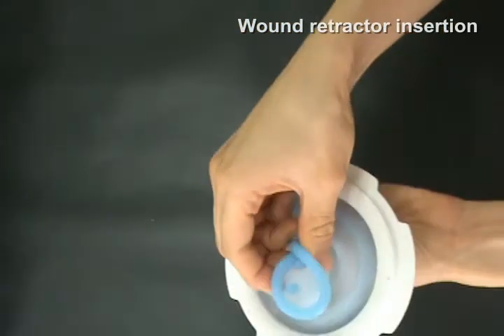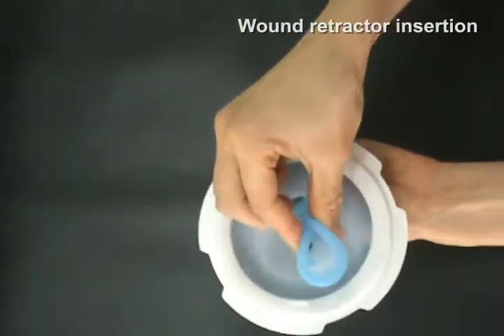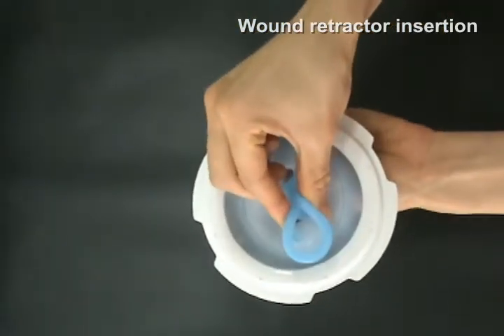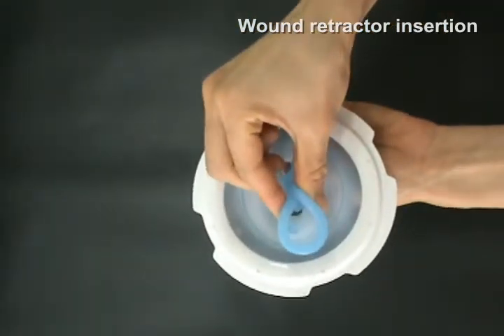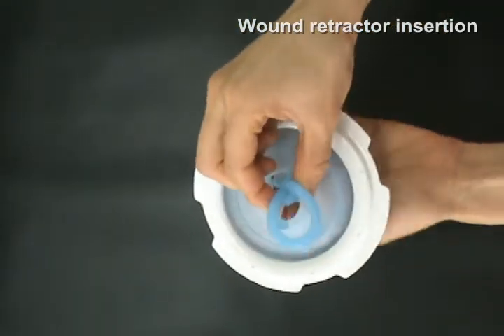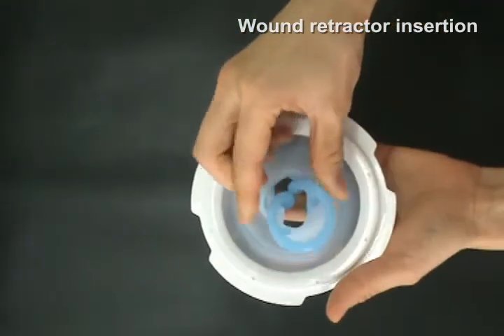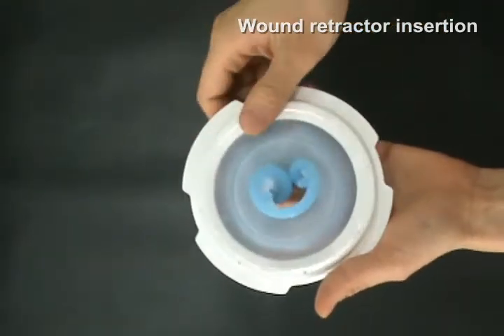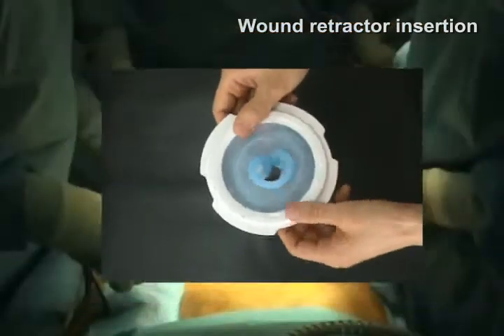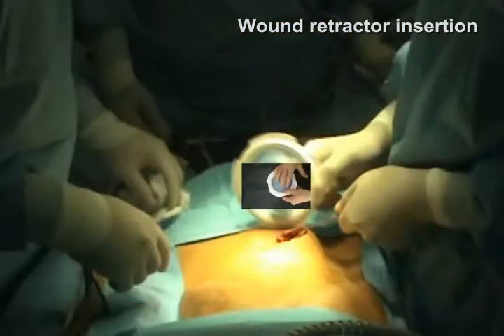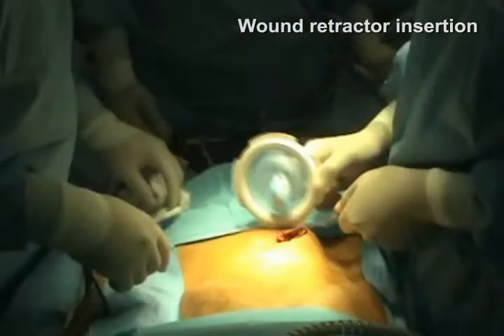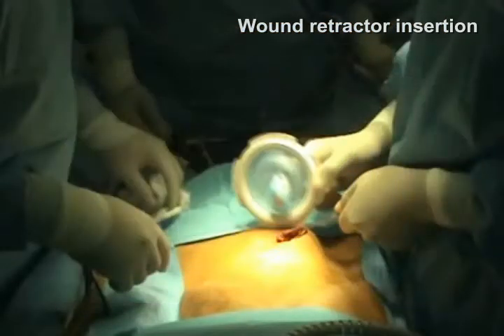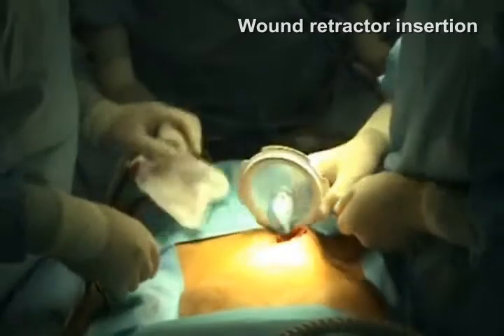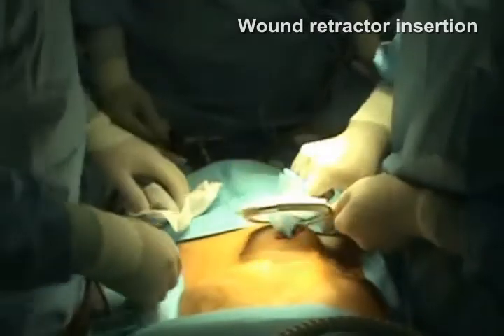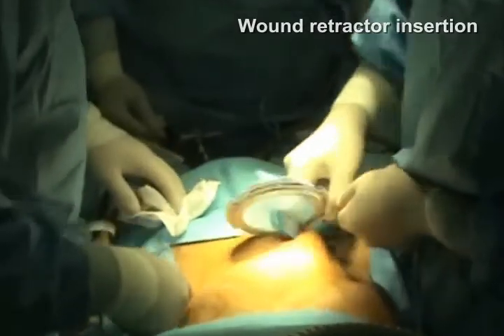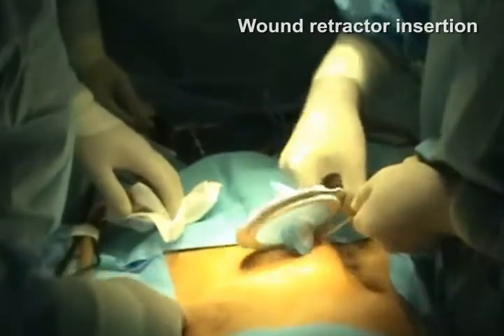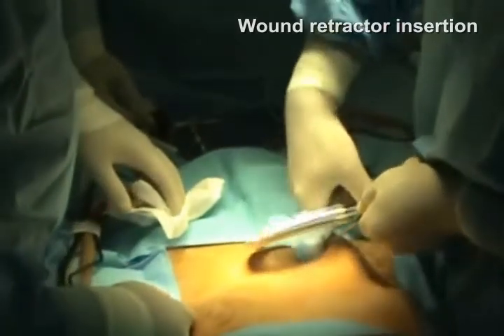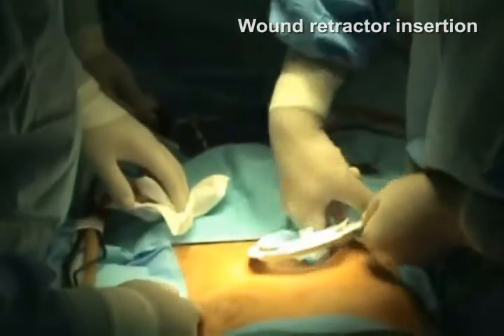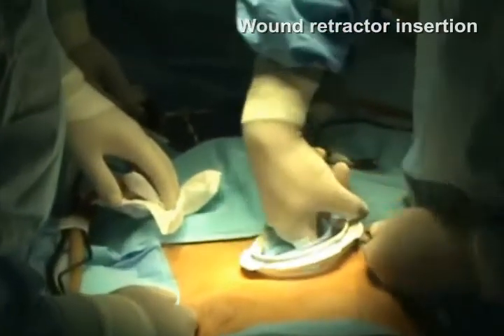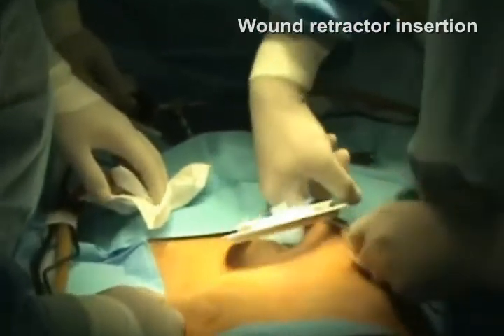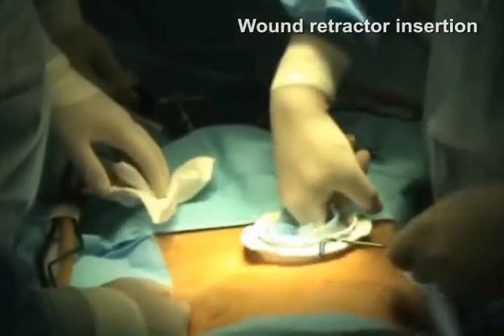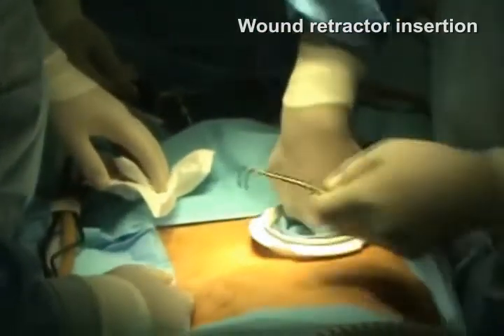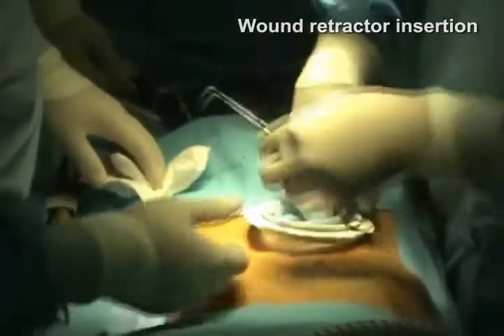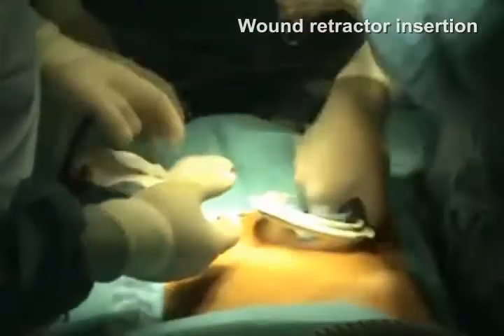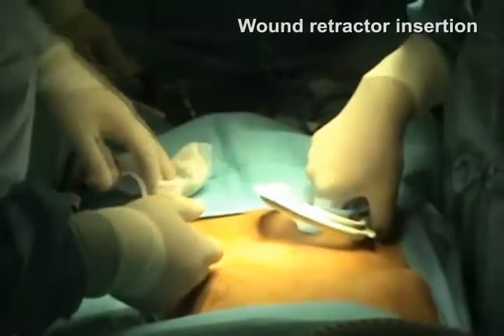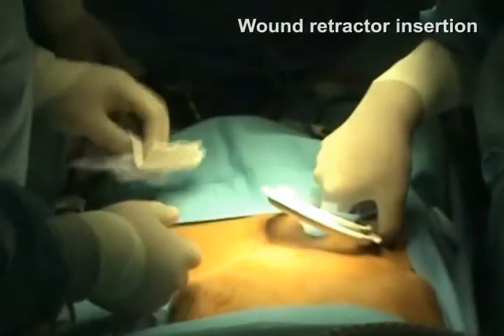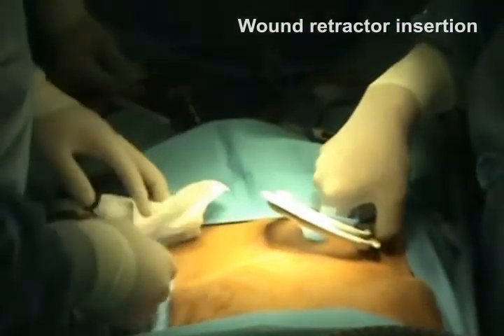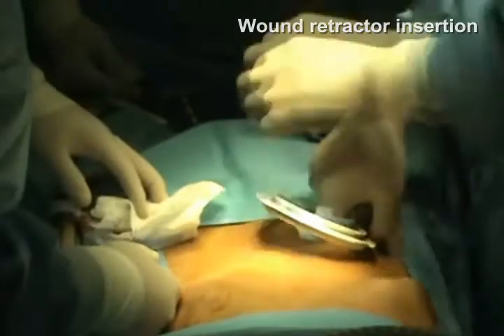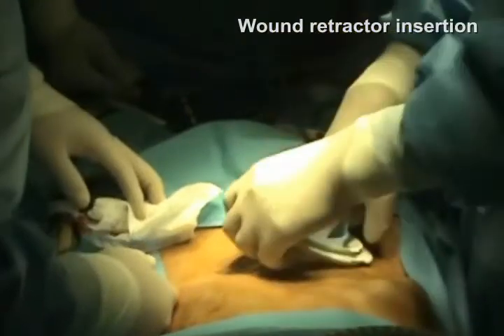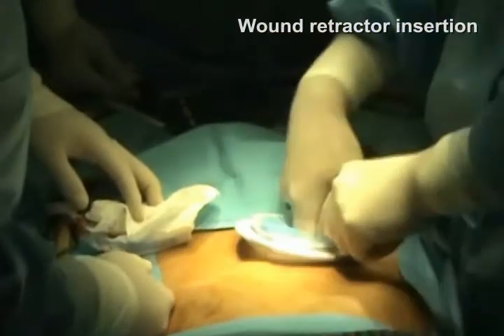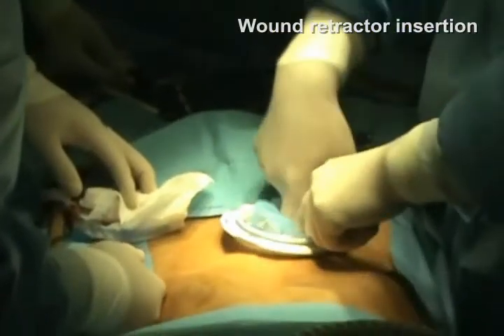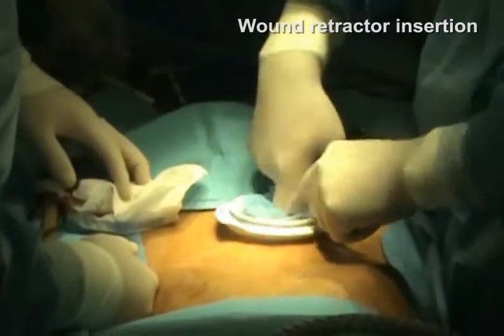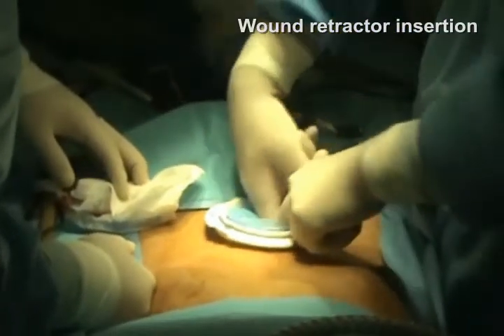You insert the under retractor by pushing the tip of the flipped ring into the incision, then push the rest of the under retractor to go inside.